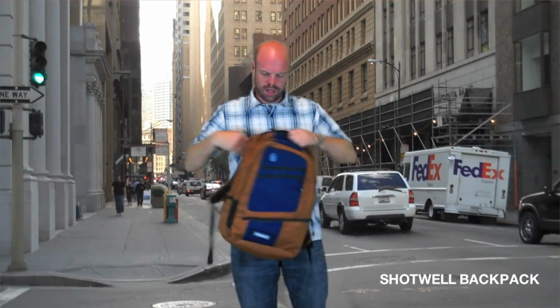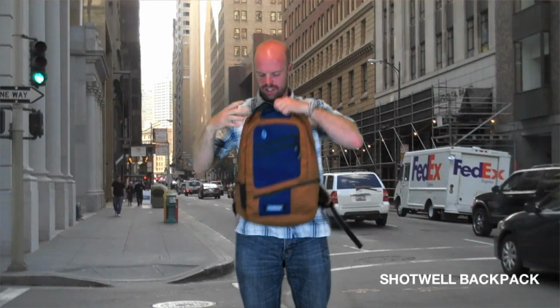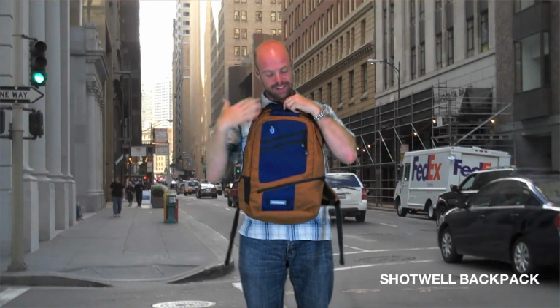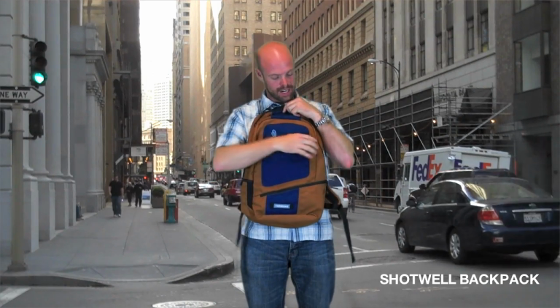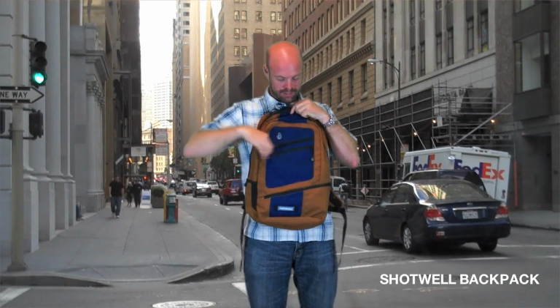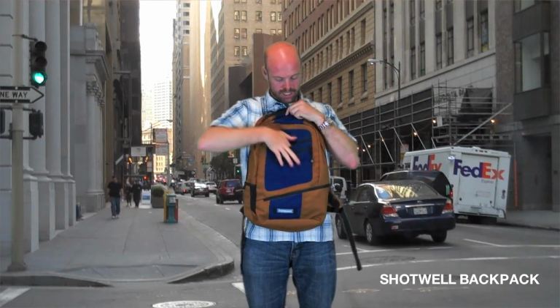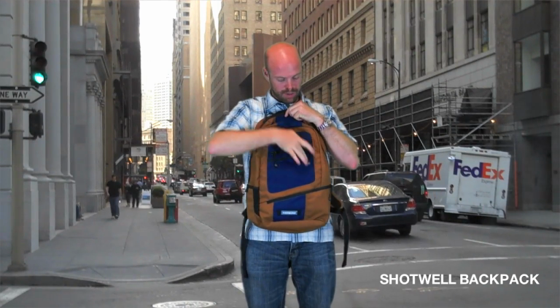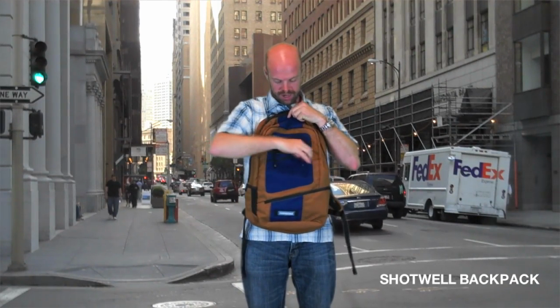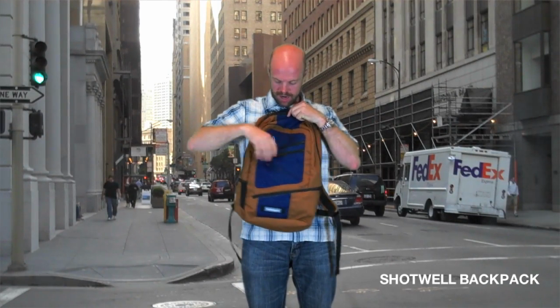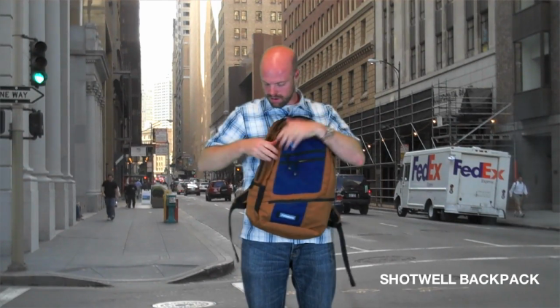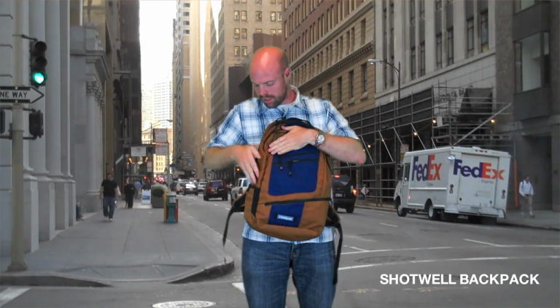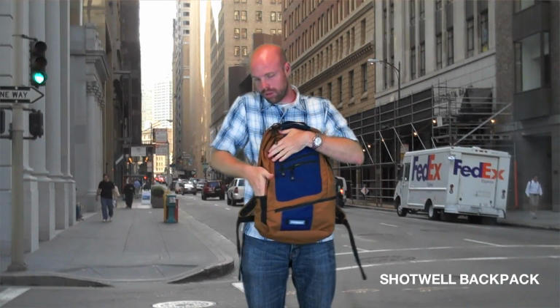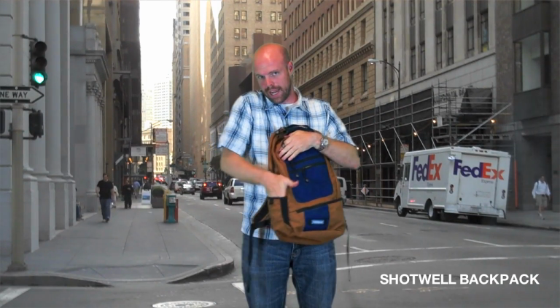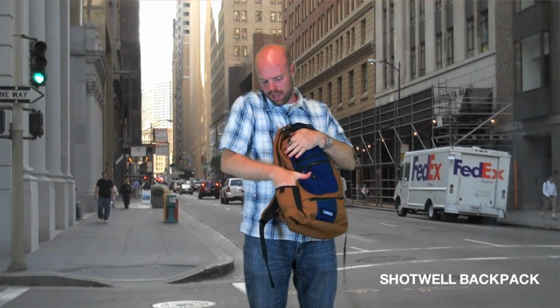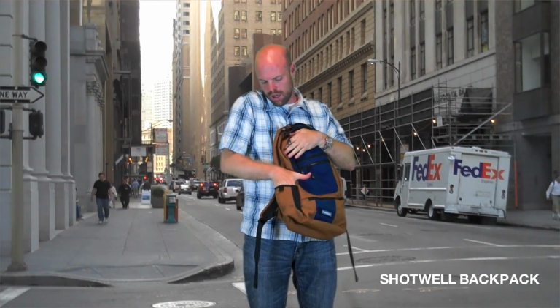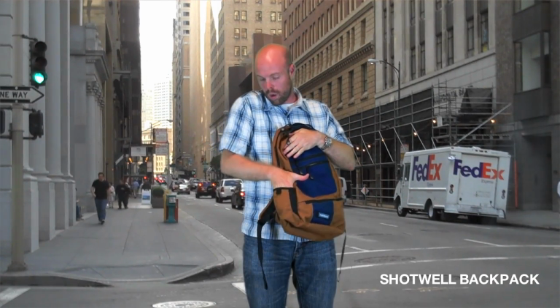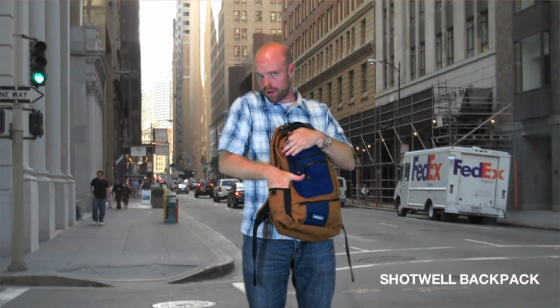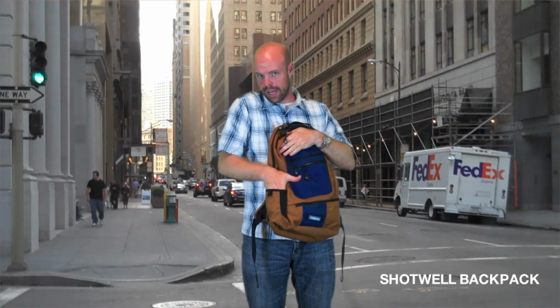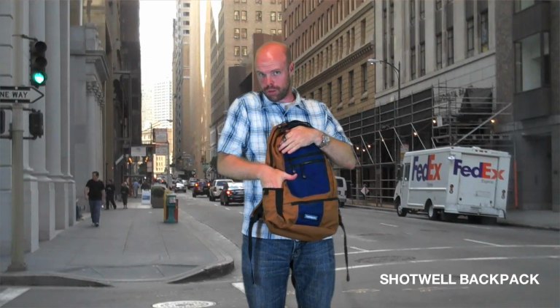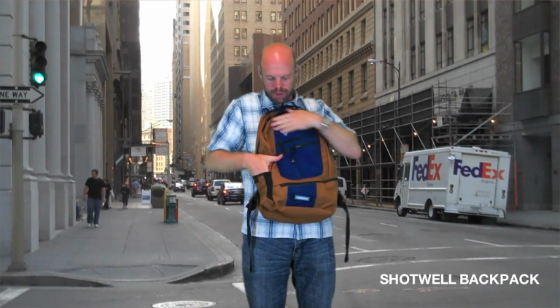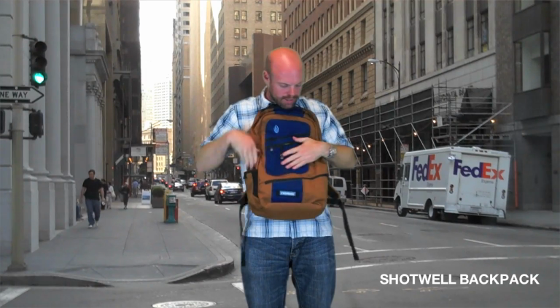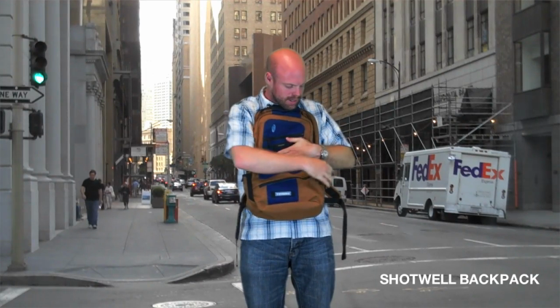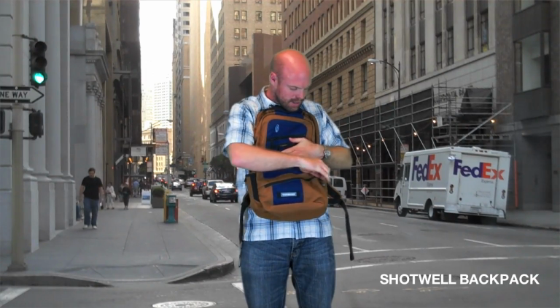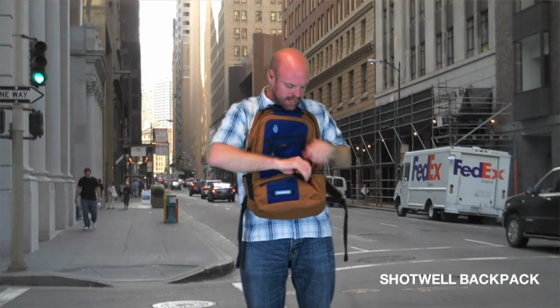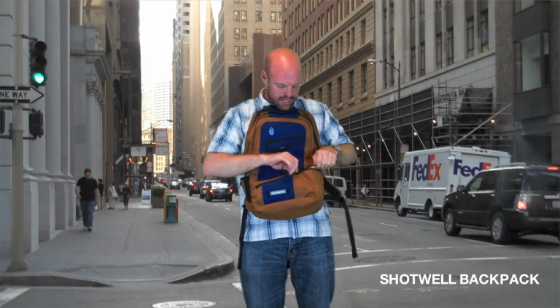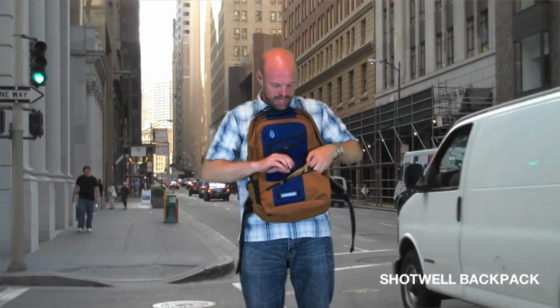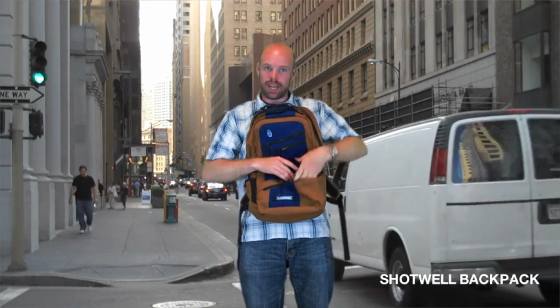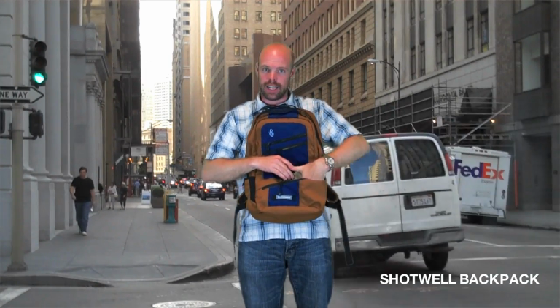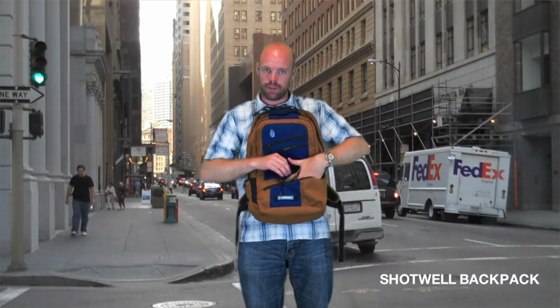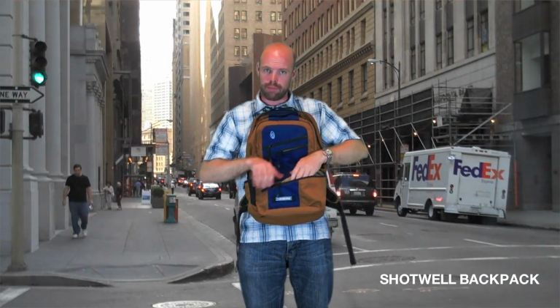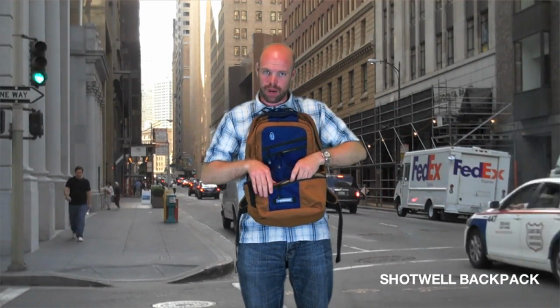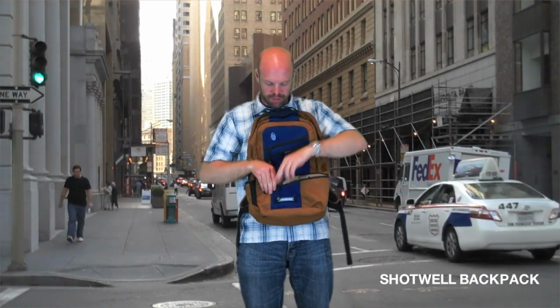This pack's got a ton of organization — pockets everywhere. It's also got a water bottle and U-lock pocket, and a pocket dedicated for your laptop's power supply.